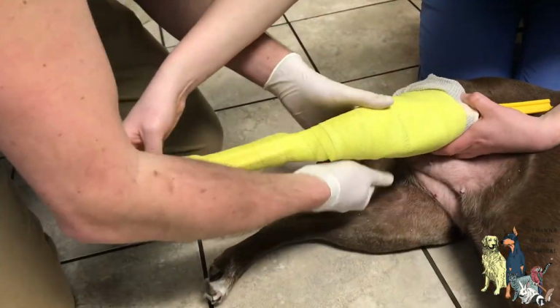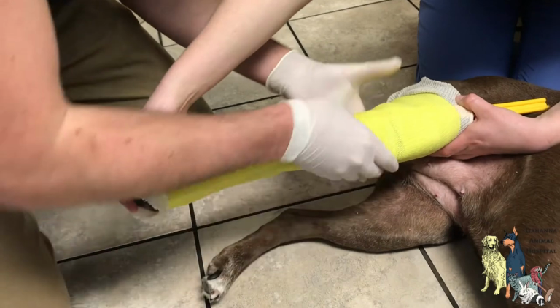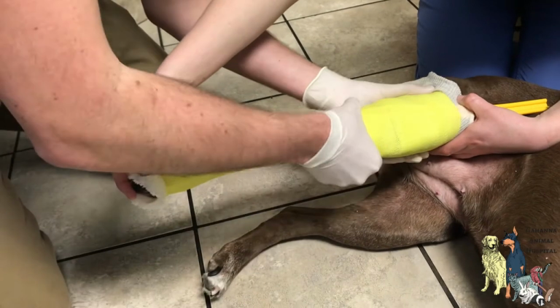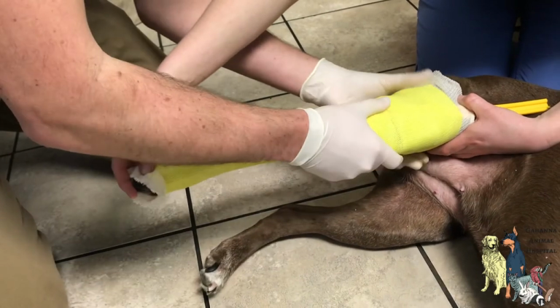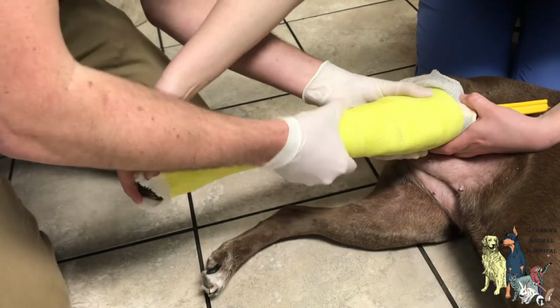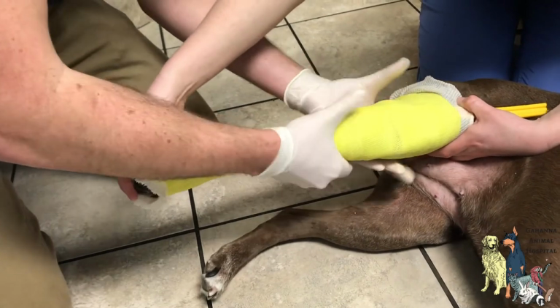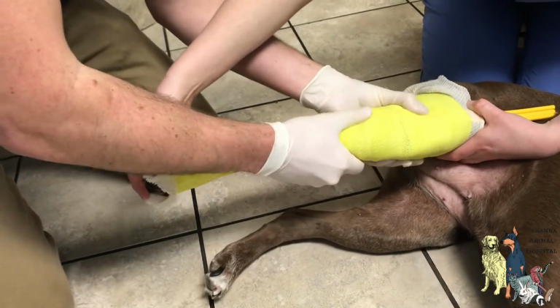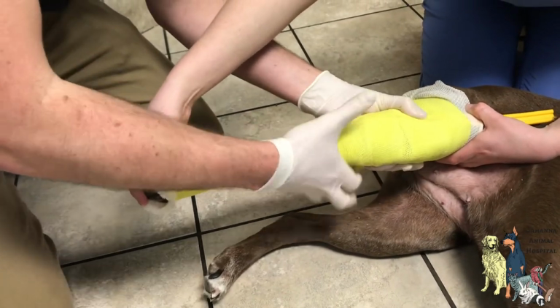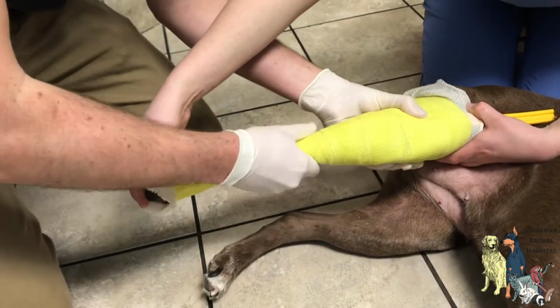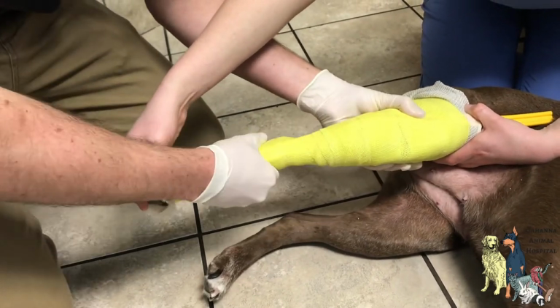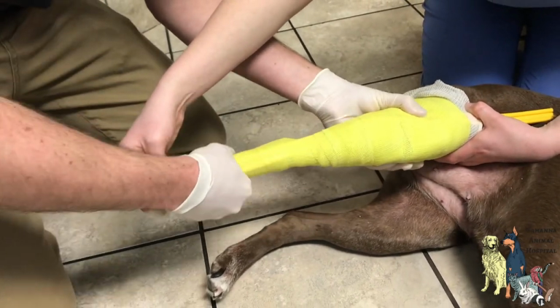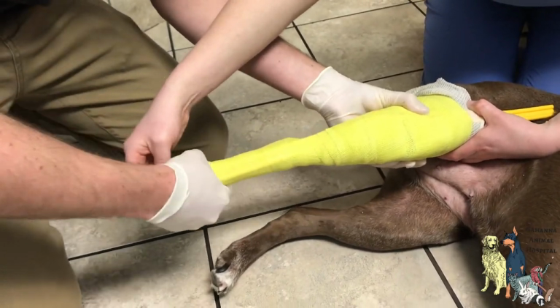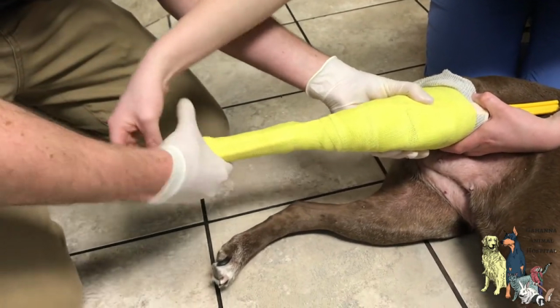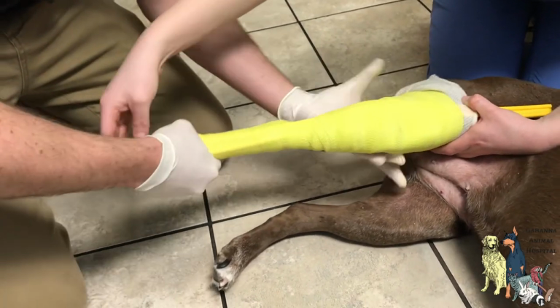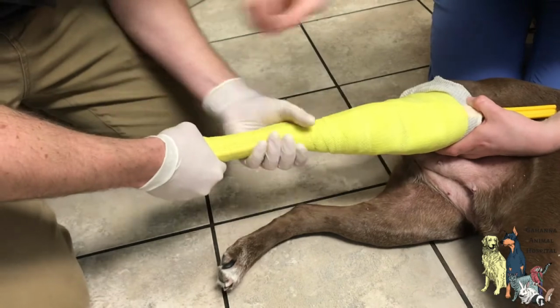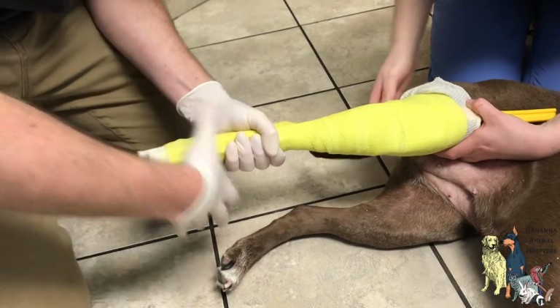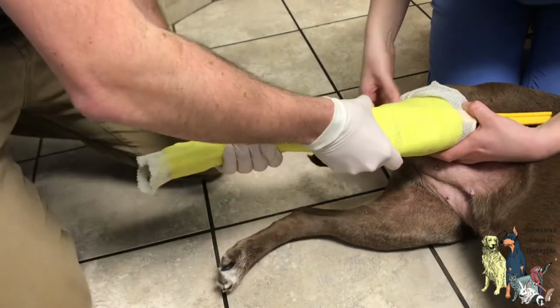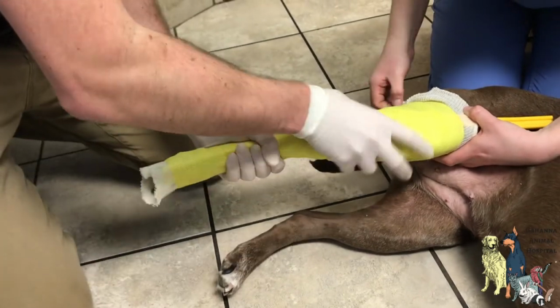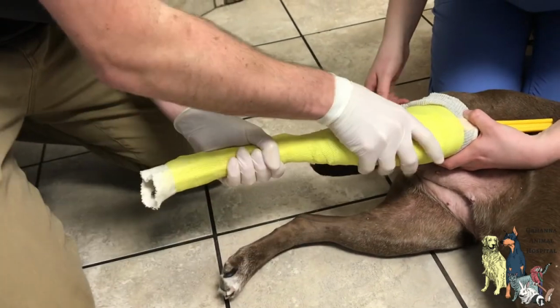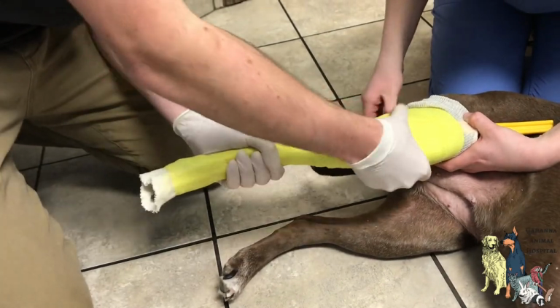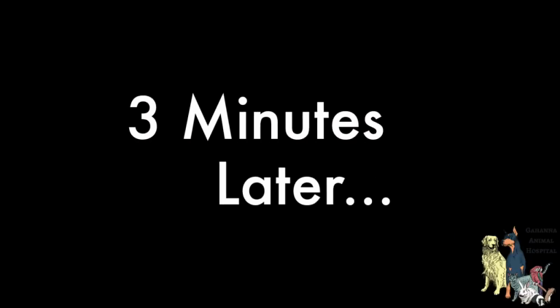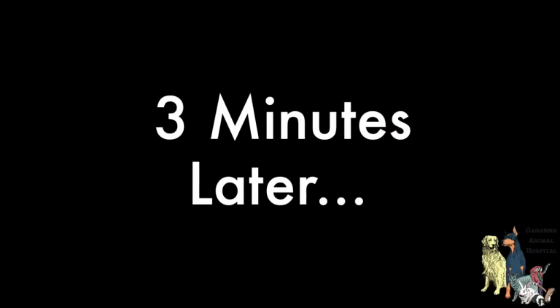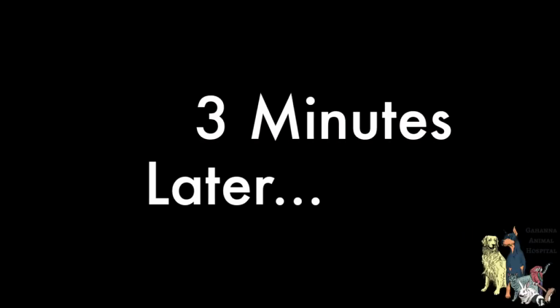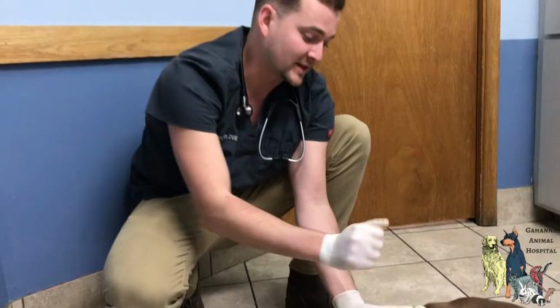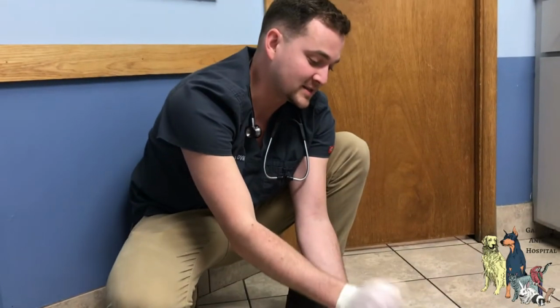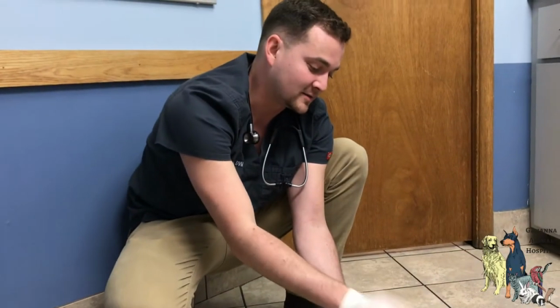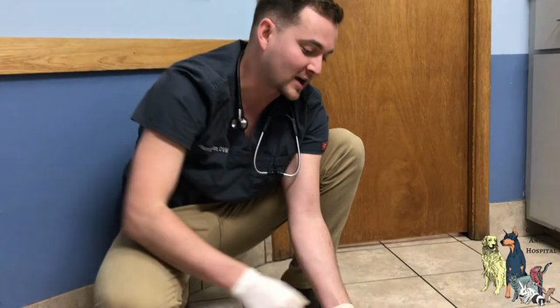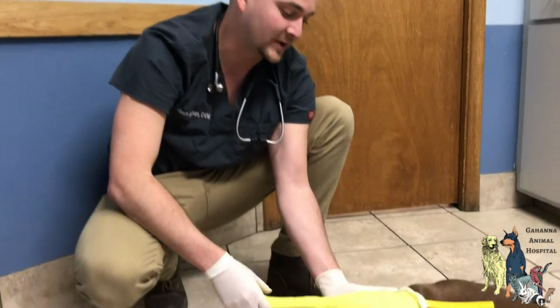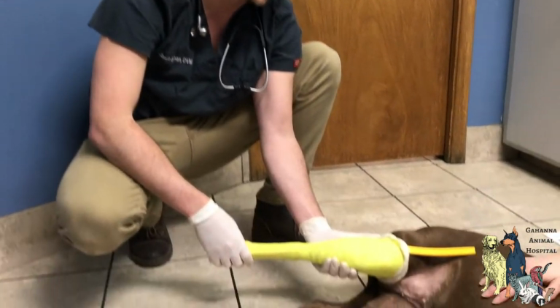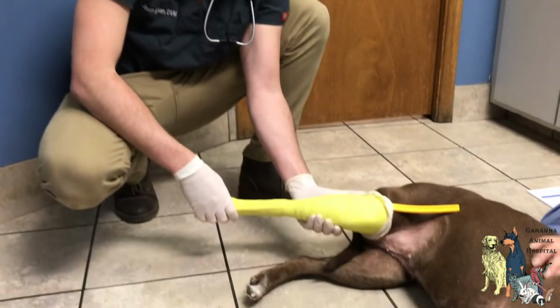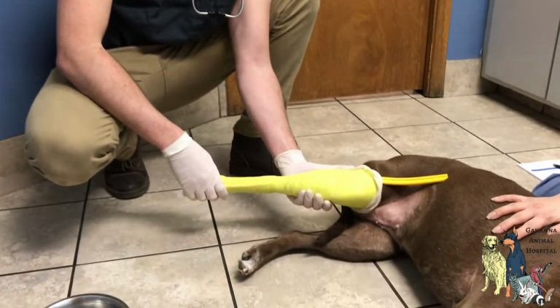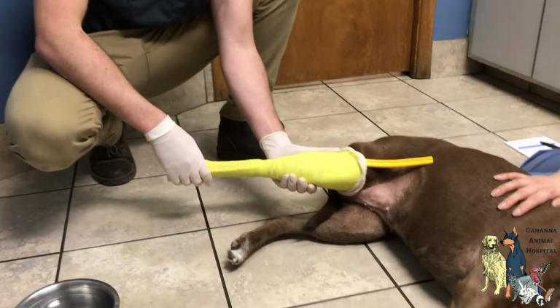Now we massage and make sure that it's really sticky. Make sure that it gets on there. Georgia is being really good for this and the cast is rock solid. Georgia is a good girl.